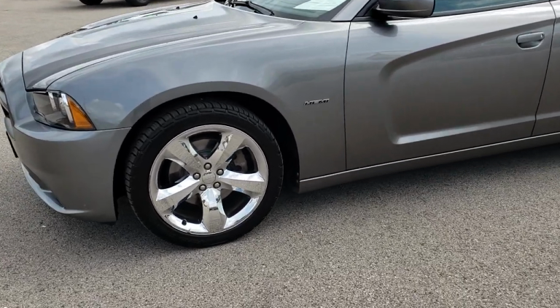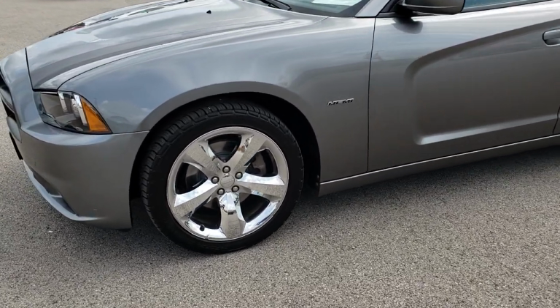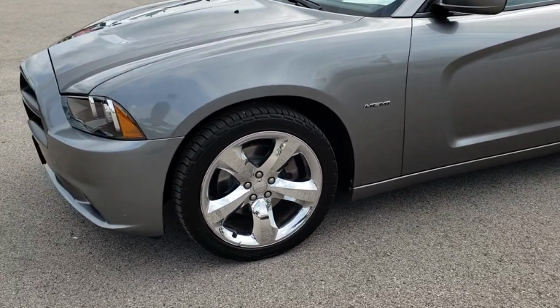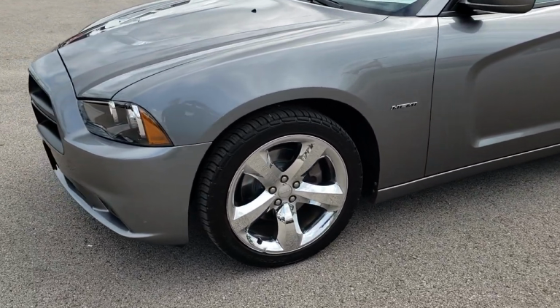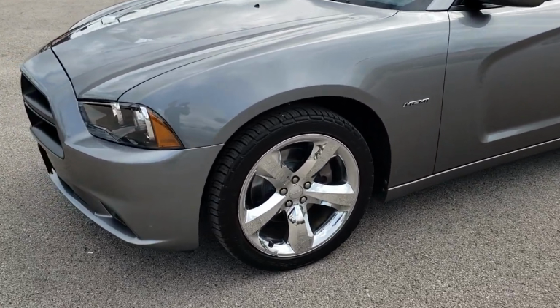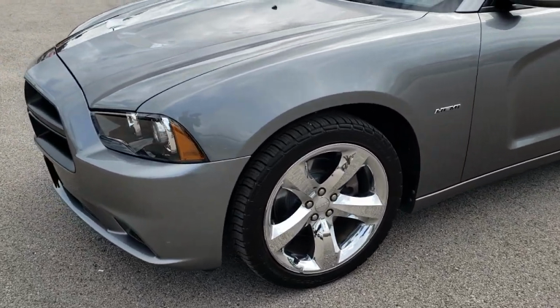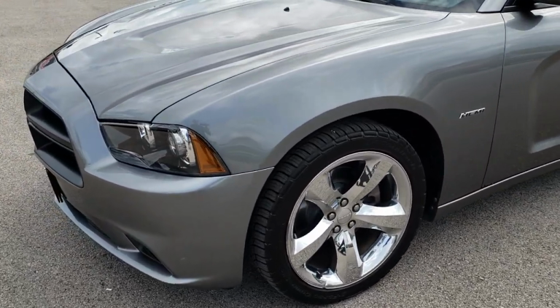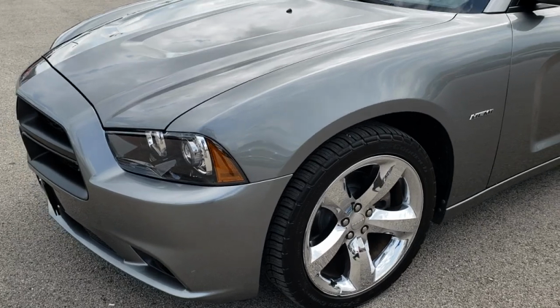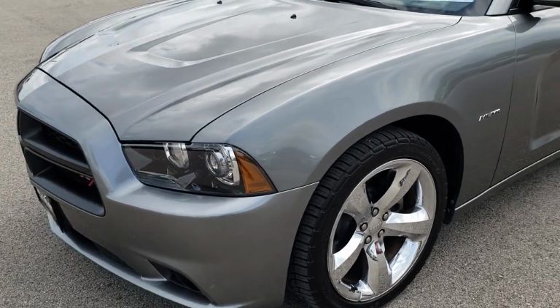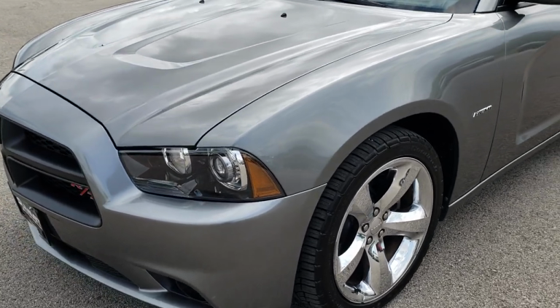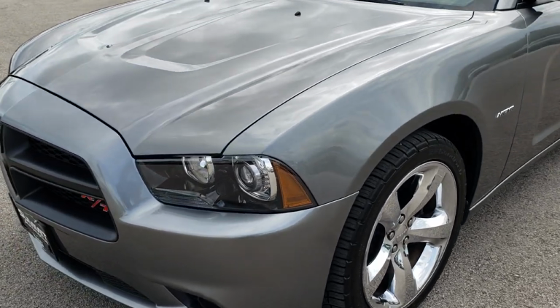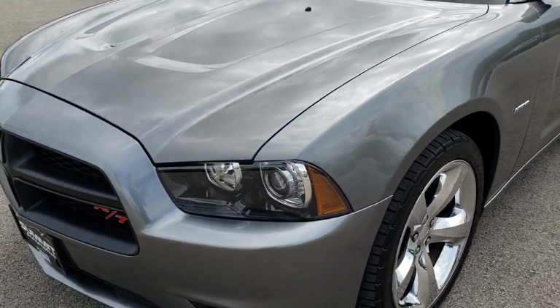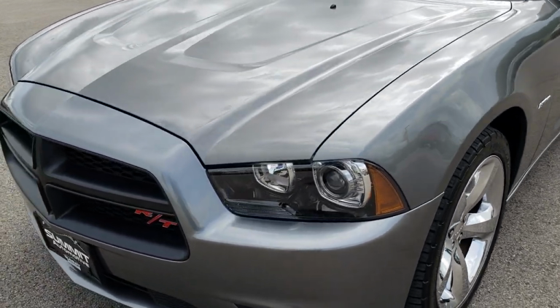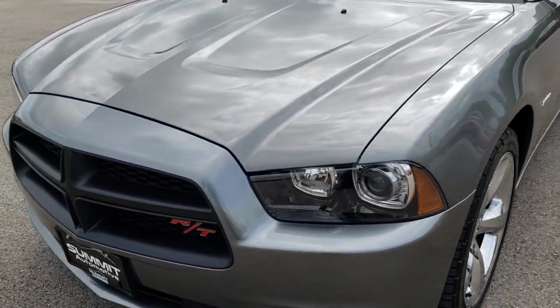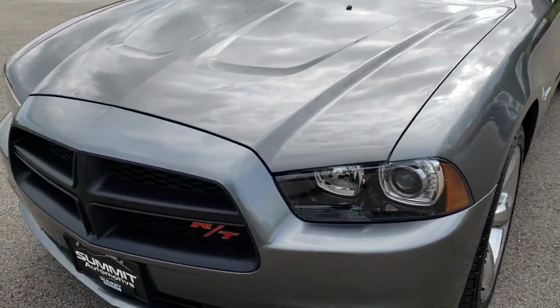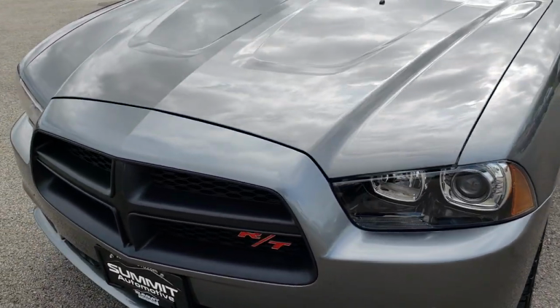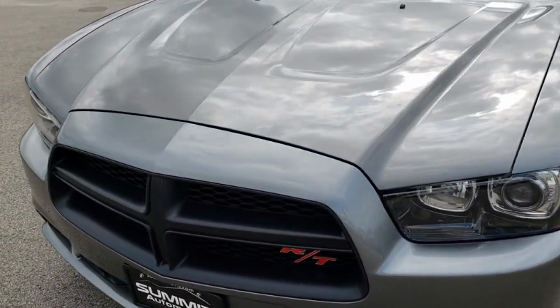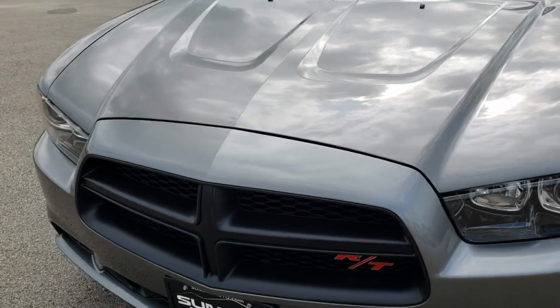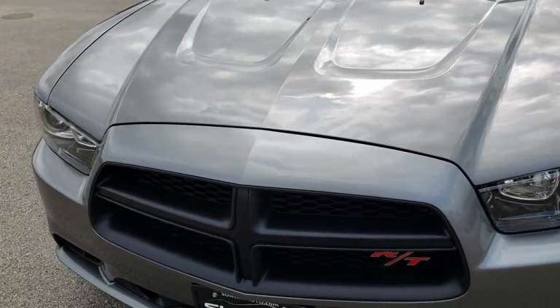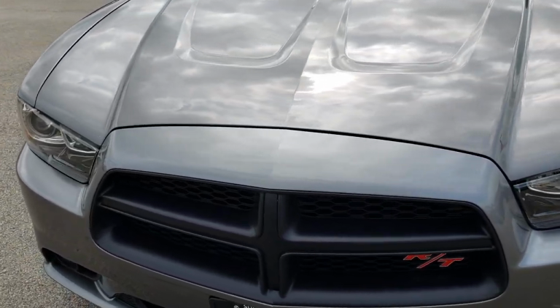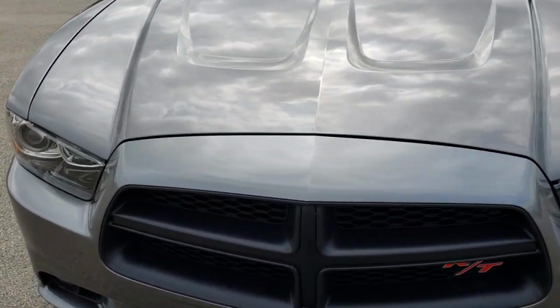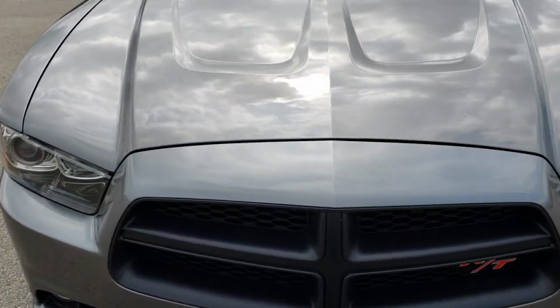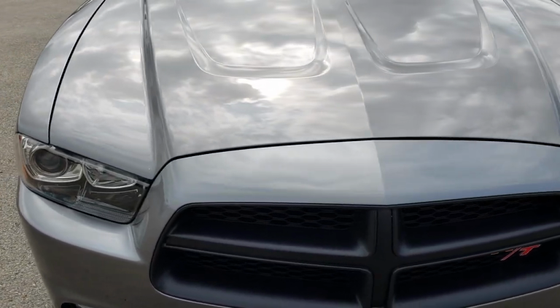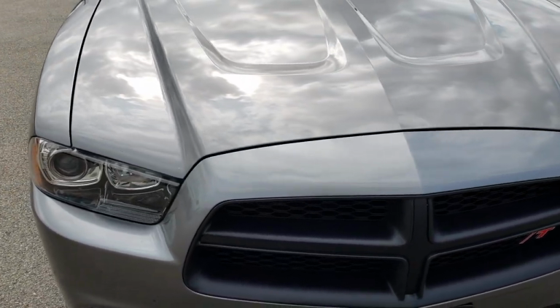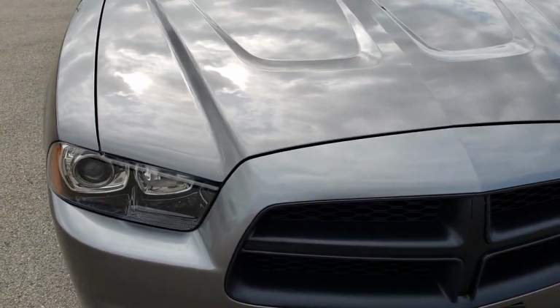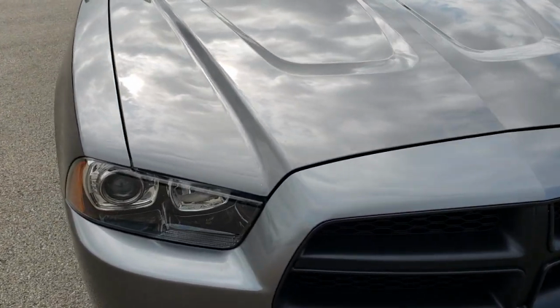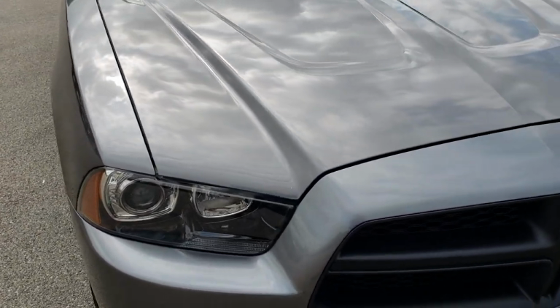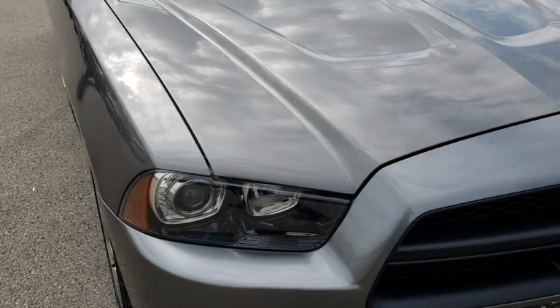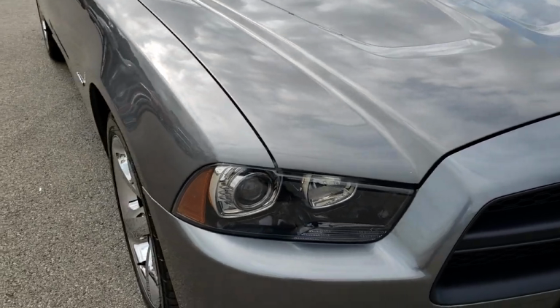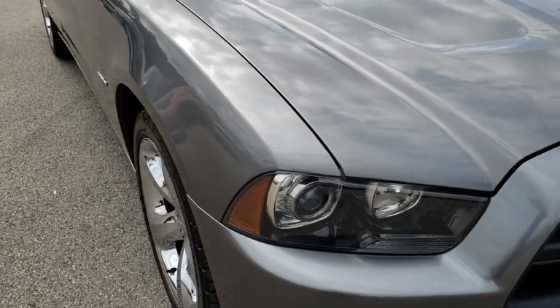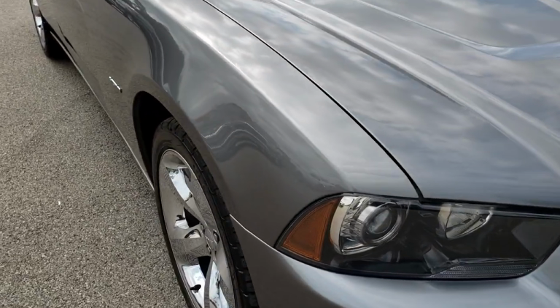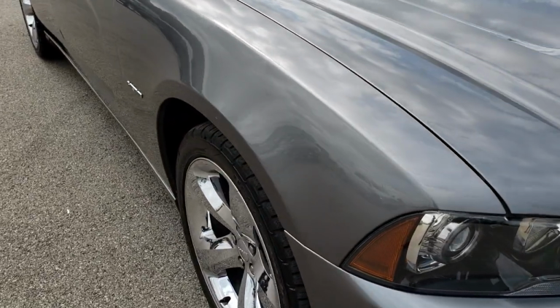Today we are checking out this super clean 2012 Dodge Charger RT. This vehicle has the 5.7 liter V8 Hemi motor.